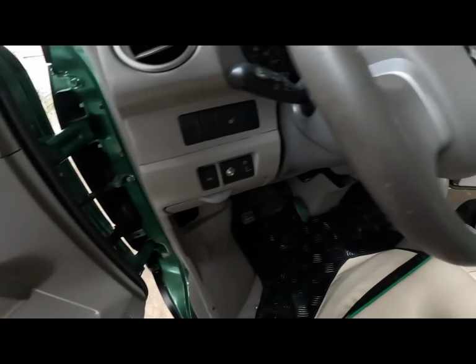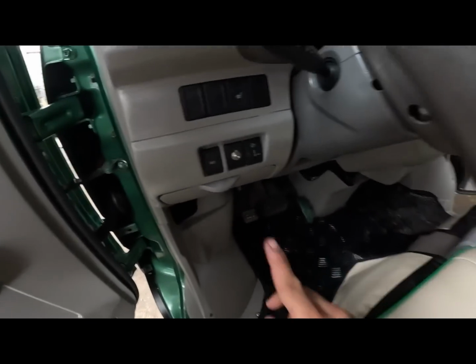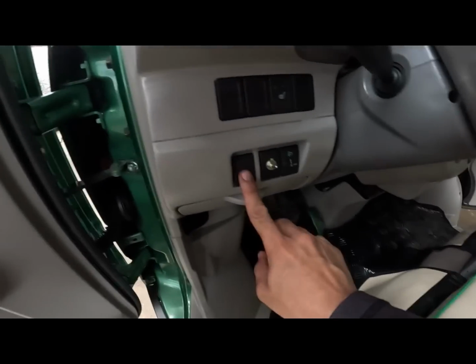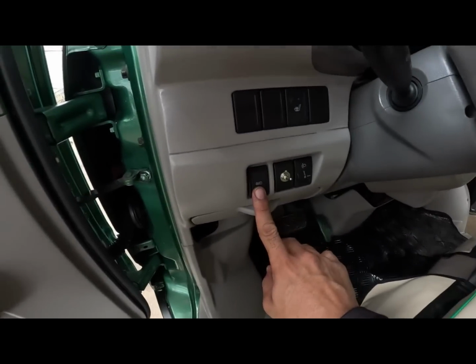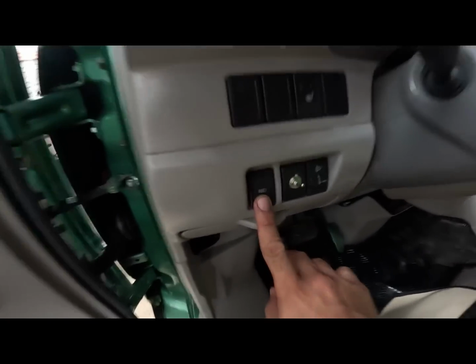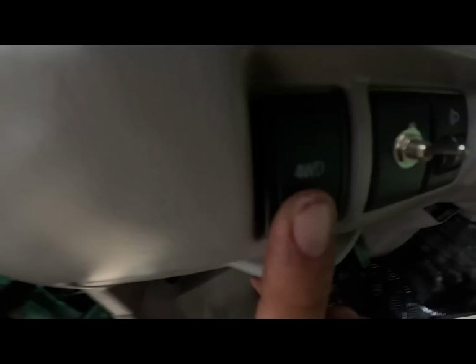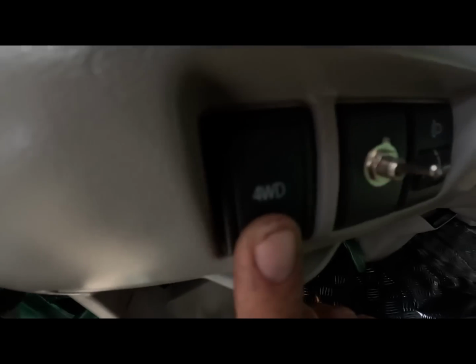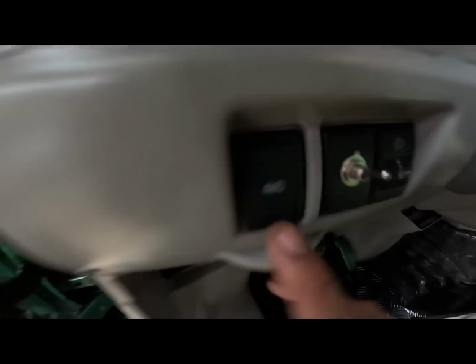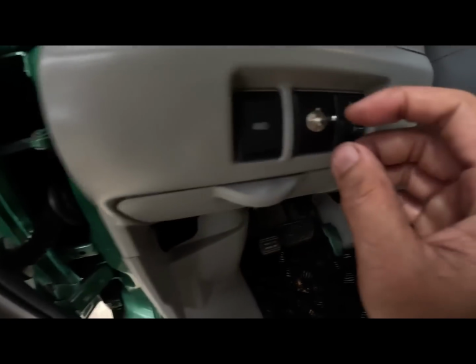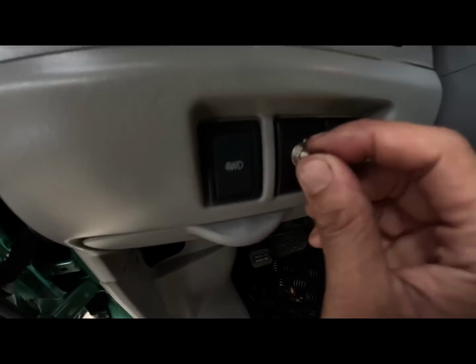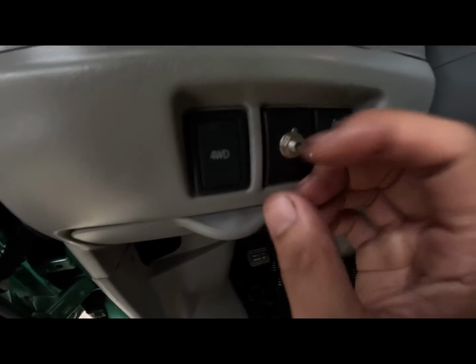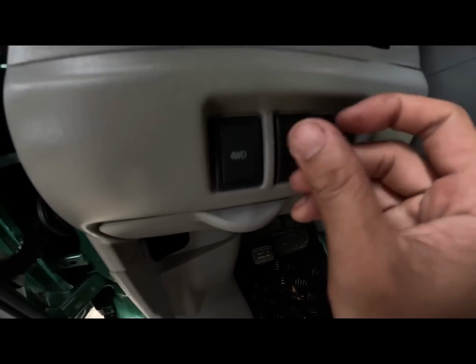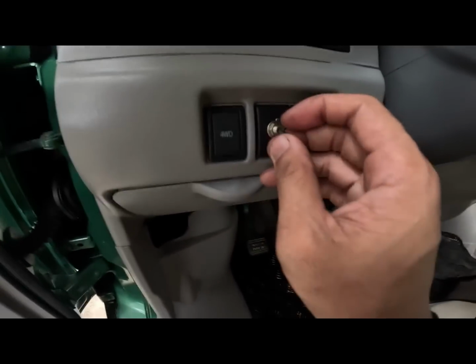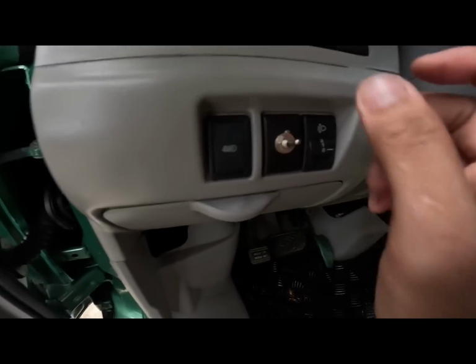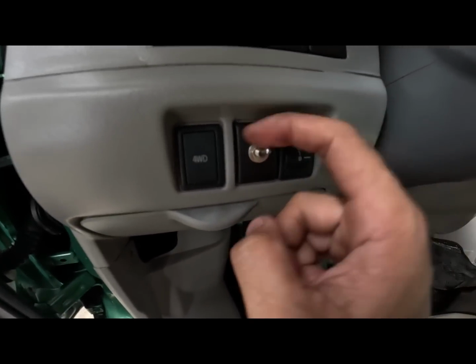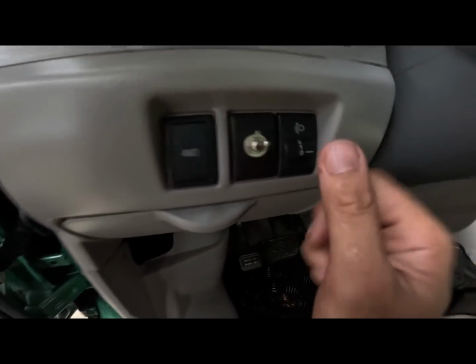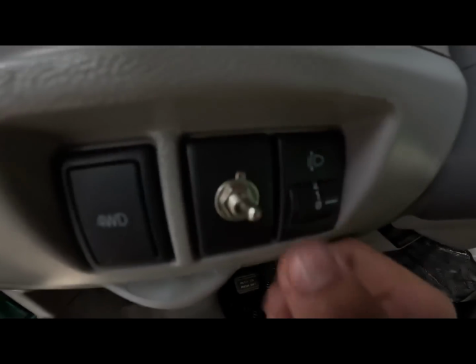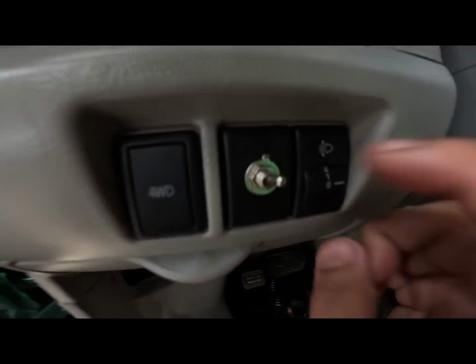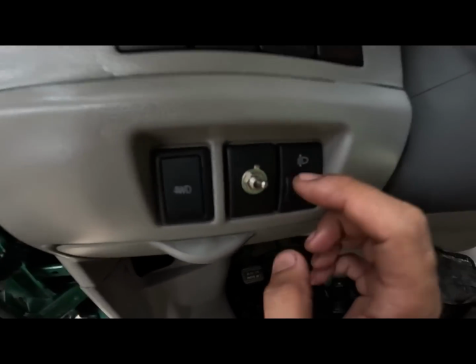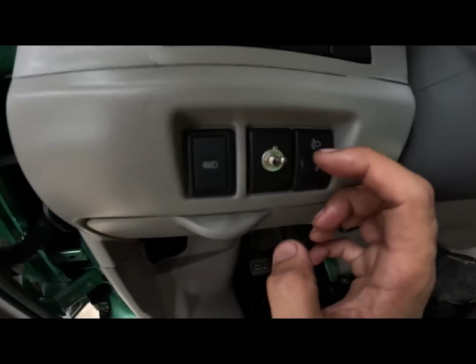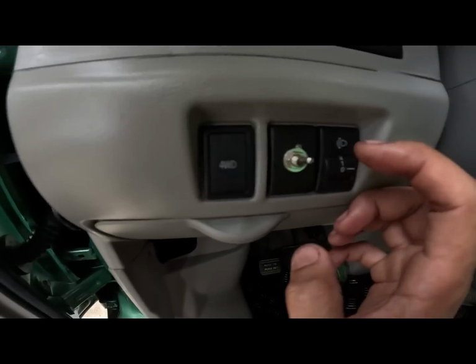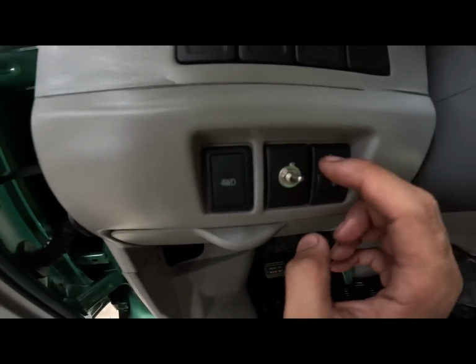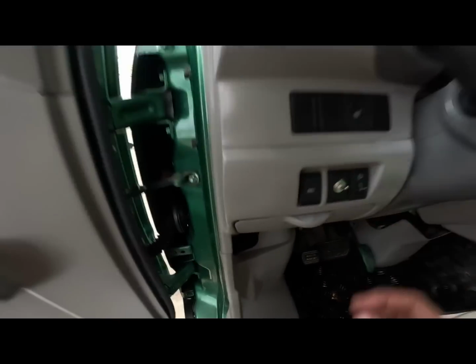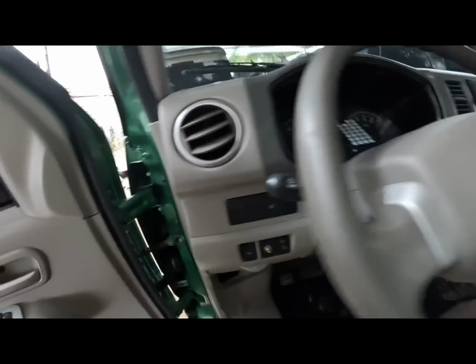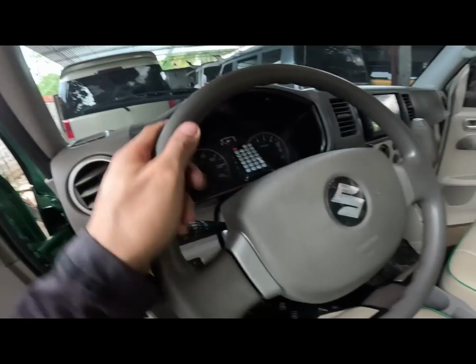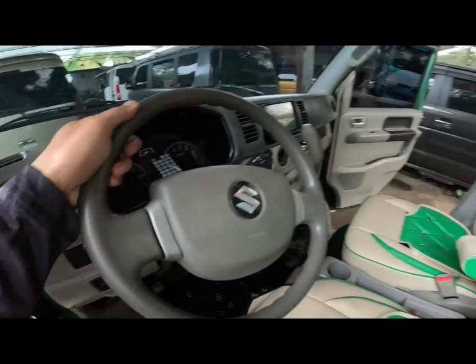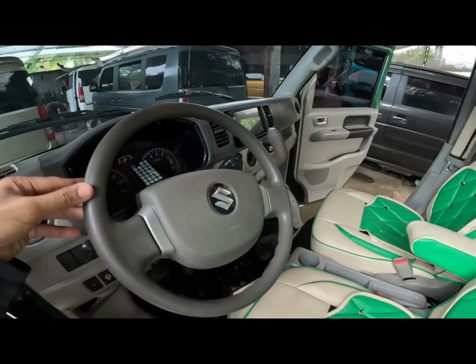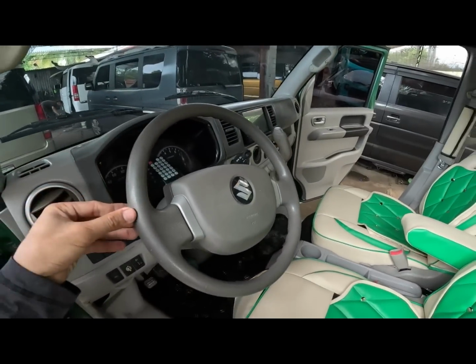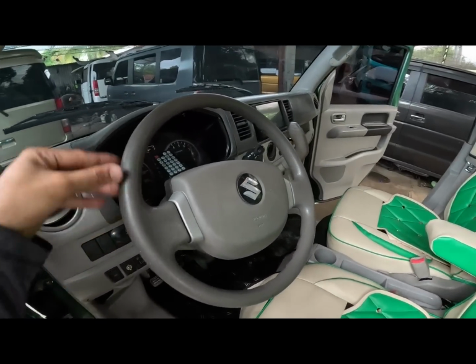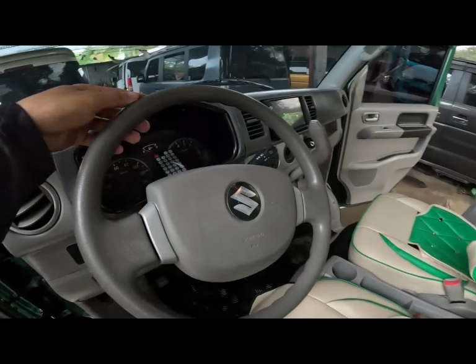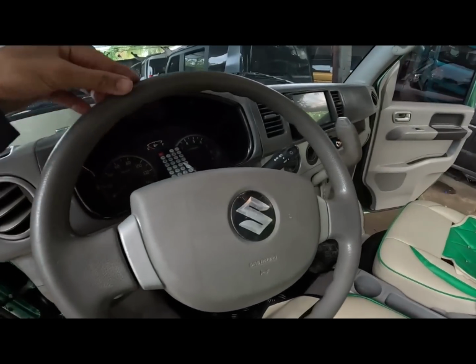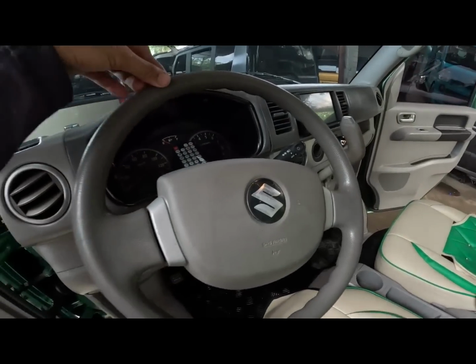Then 4x4 switch. Ilaw natin sa side mirror. Adjust ng headlight. So magkita din natin dito yung ating steering wheel.